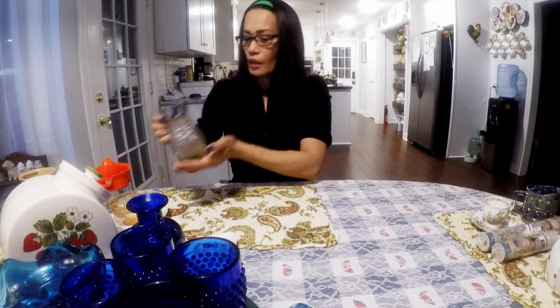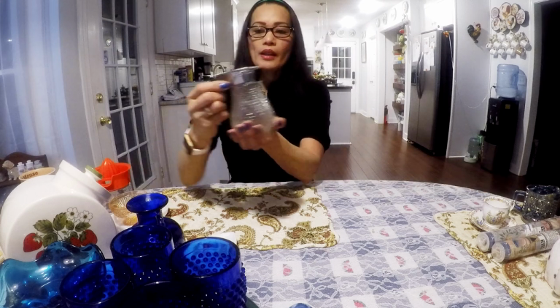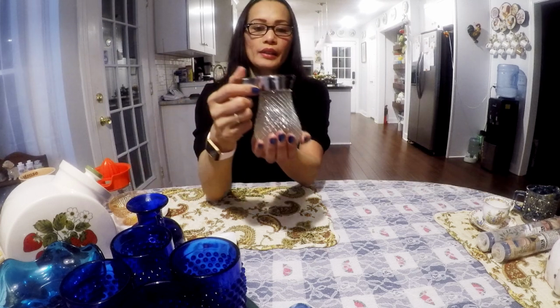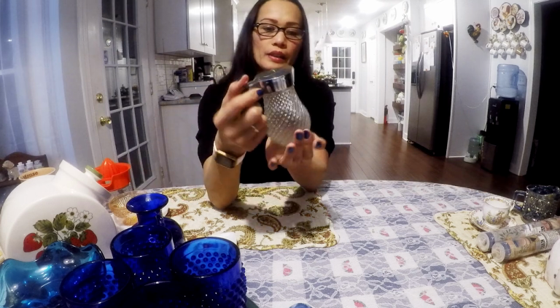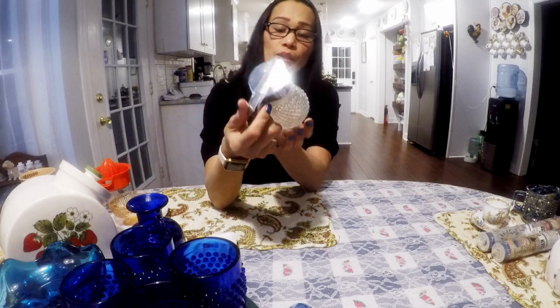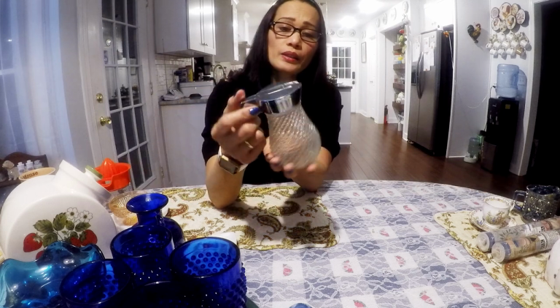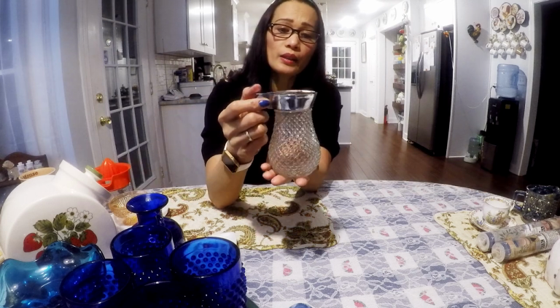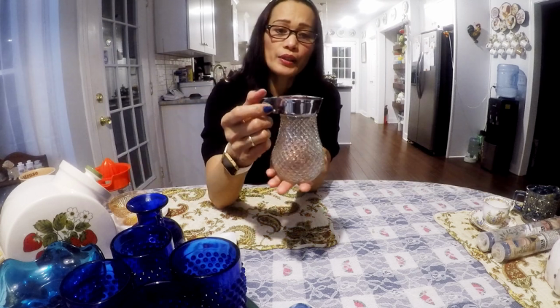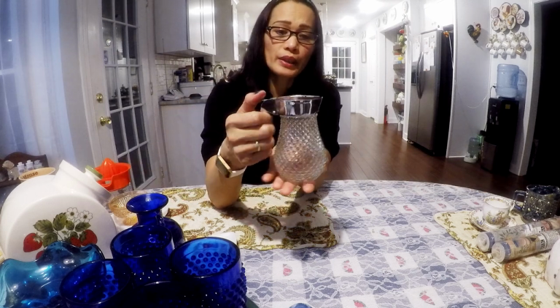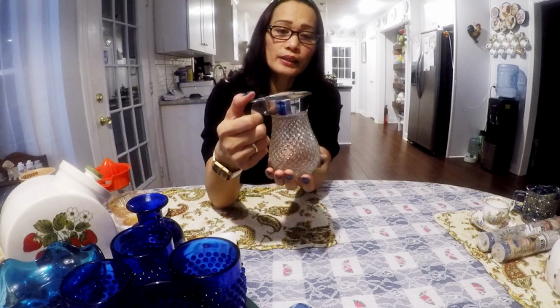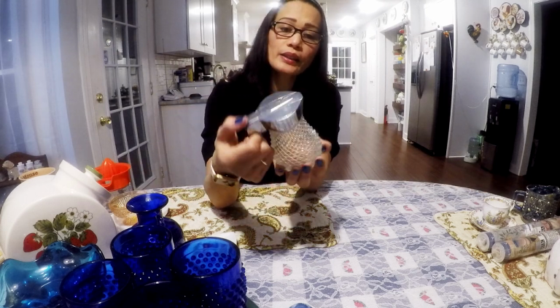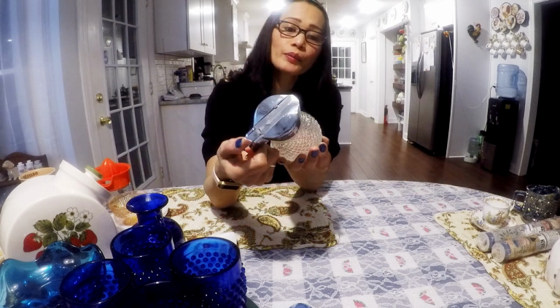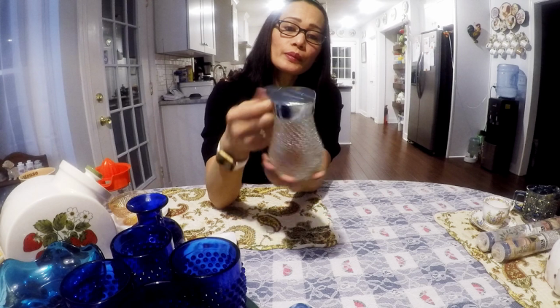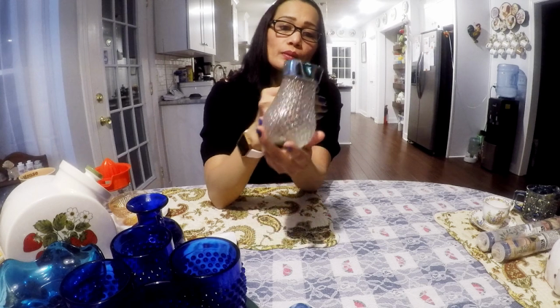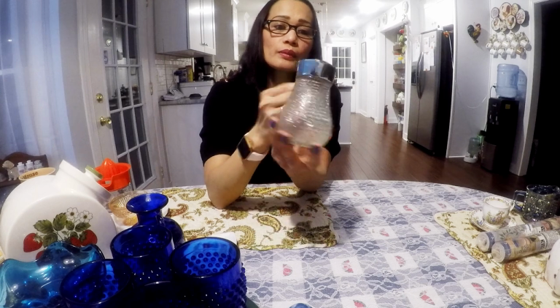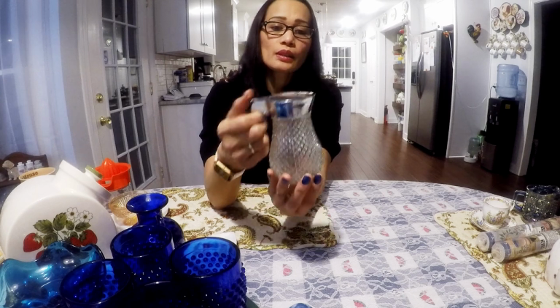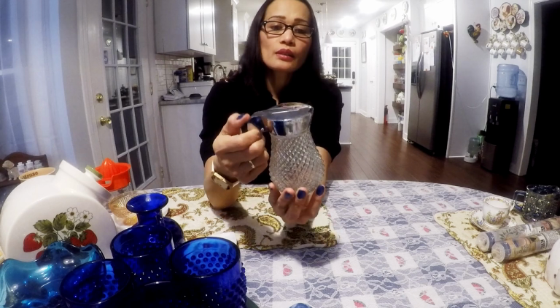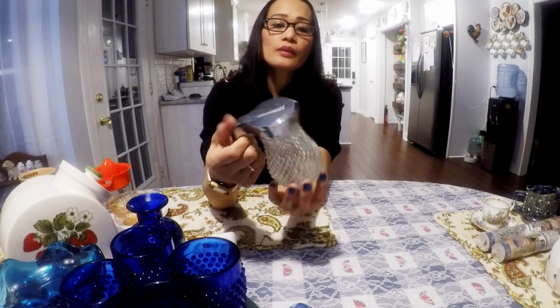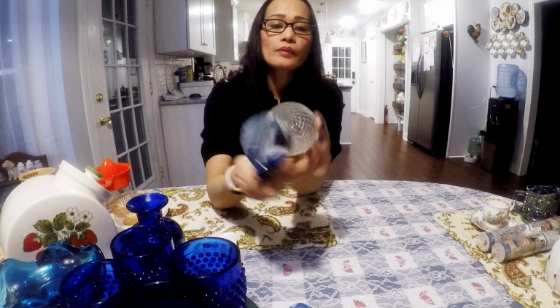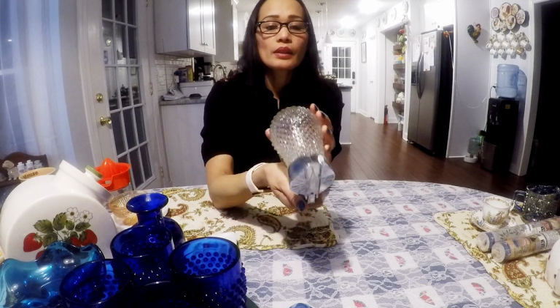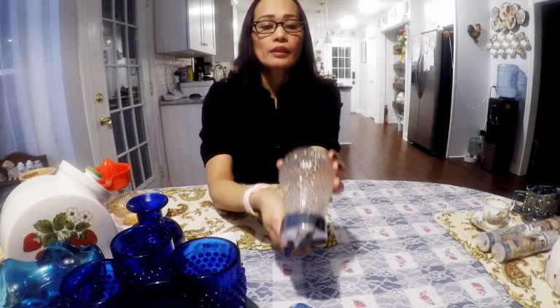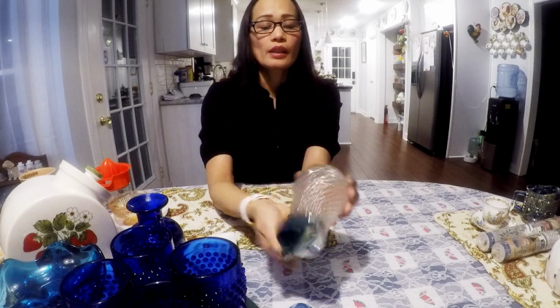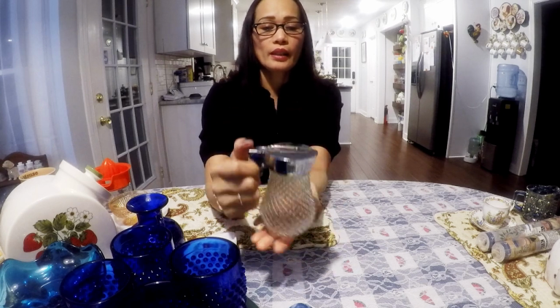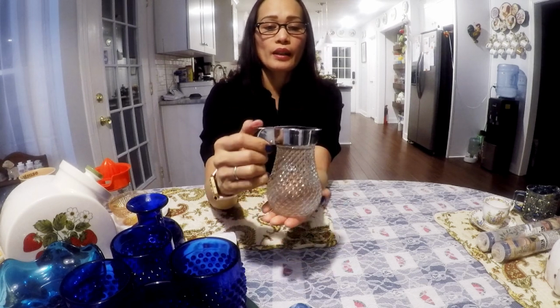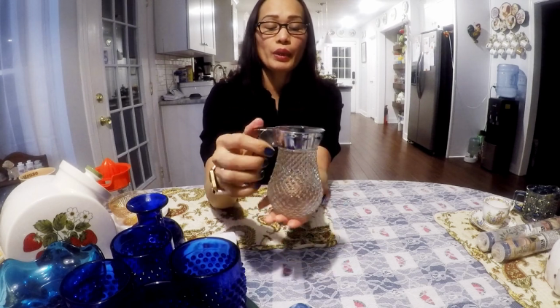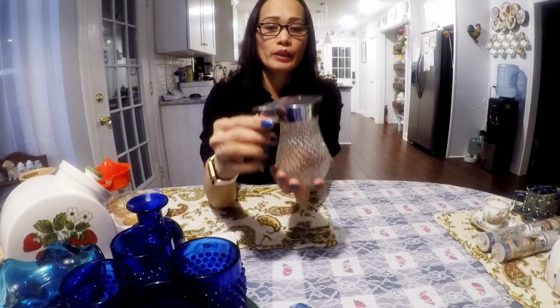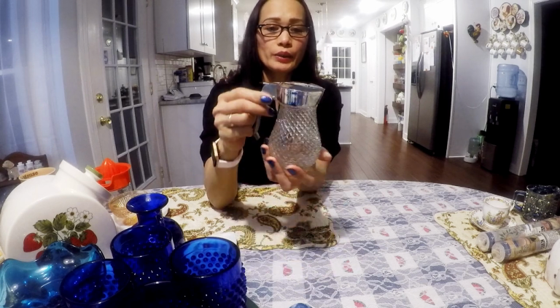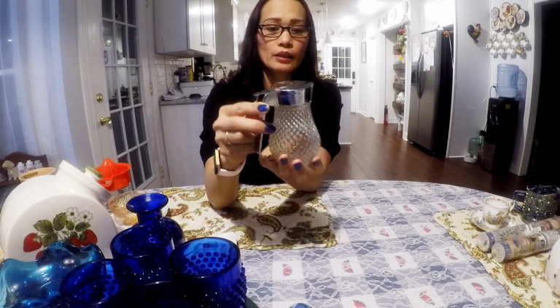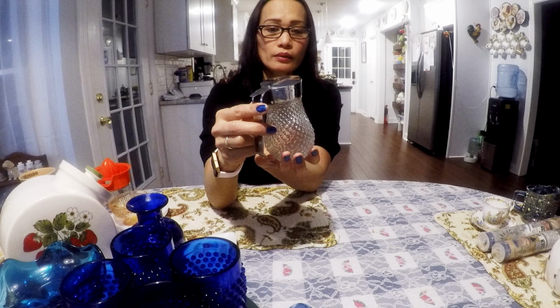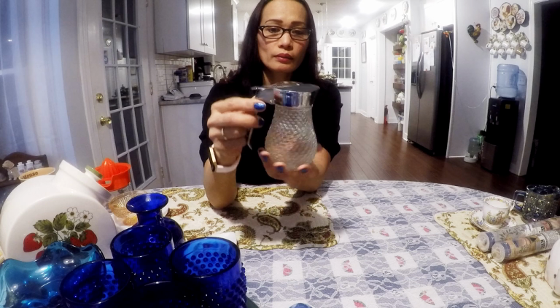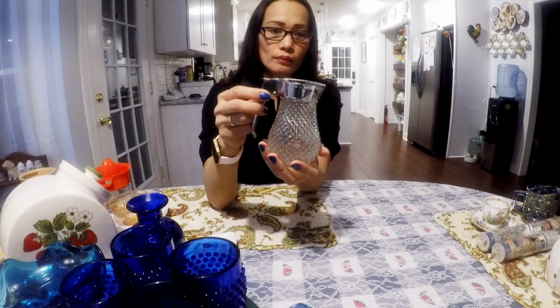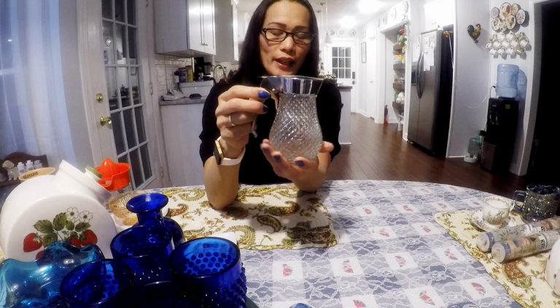This here is a syrup decanter. I'll probably try to get $8.